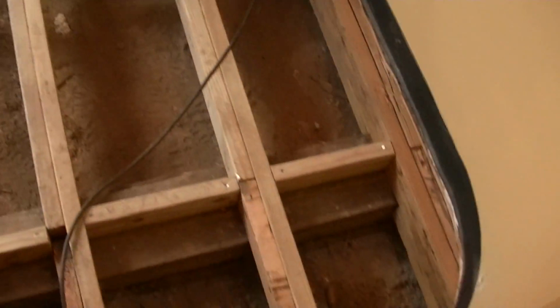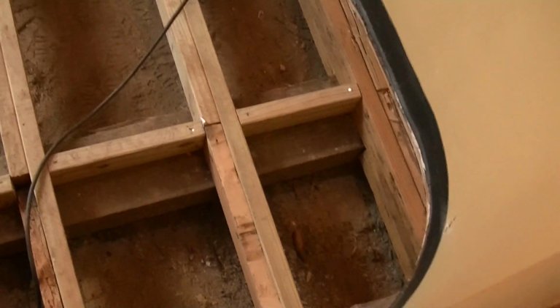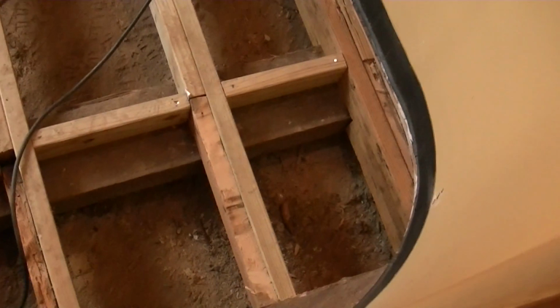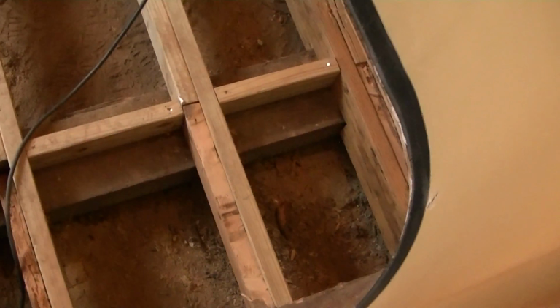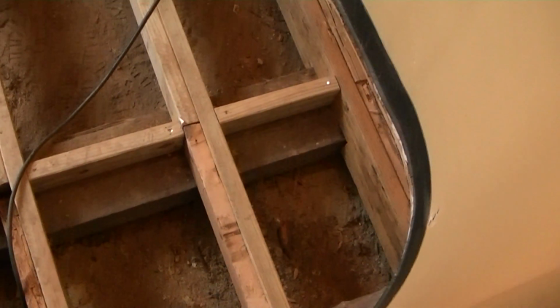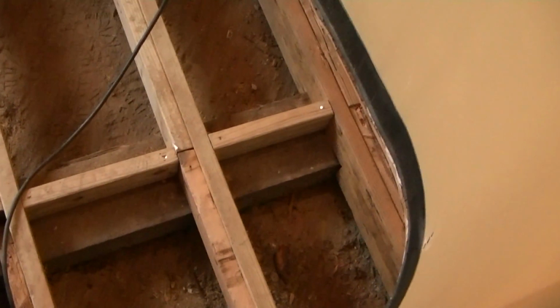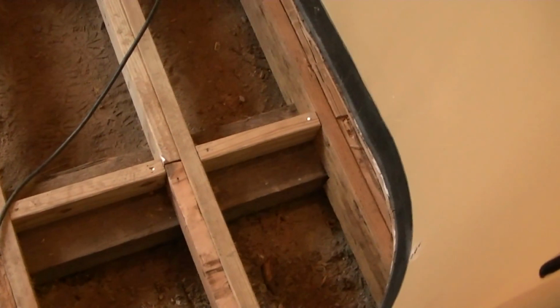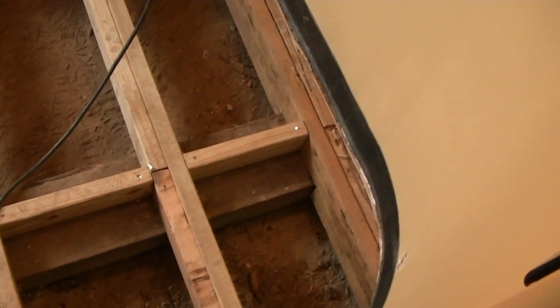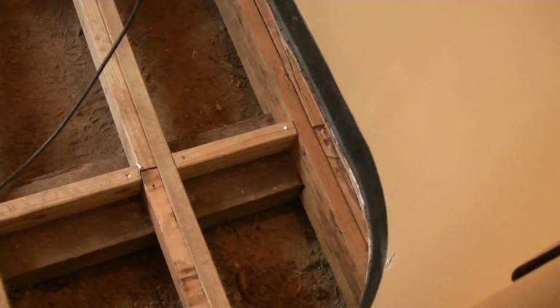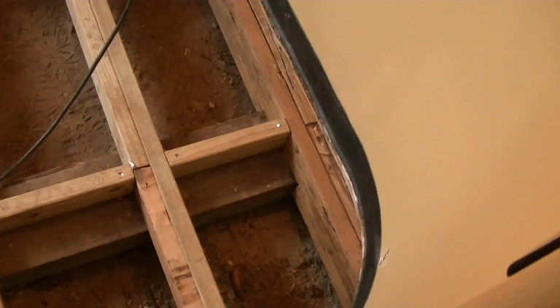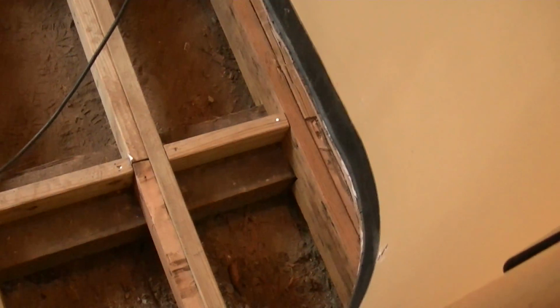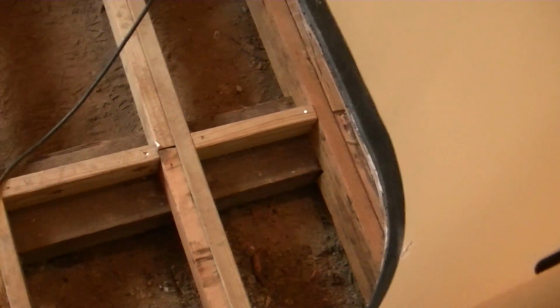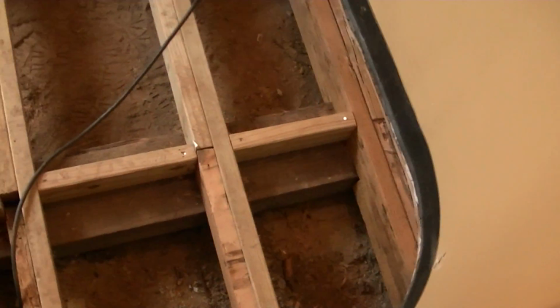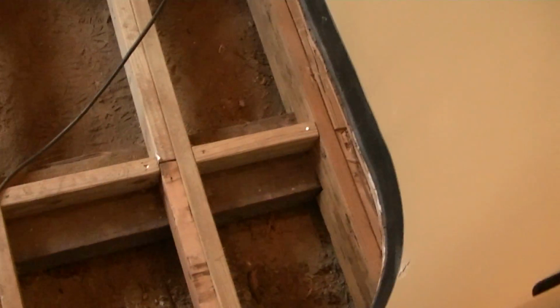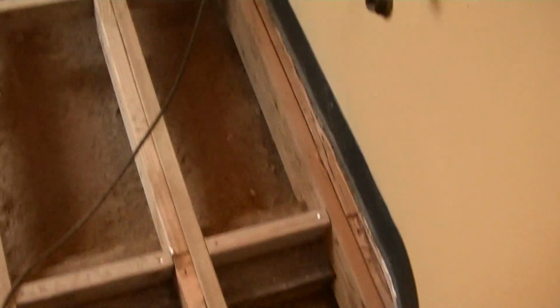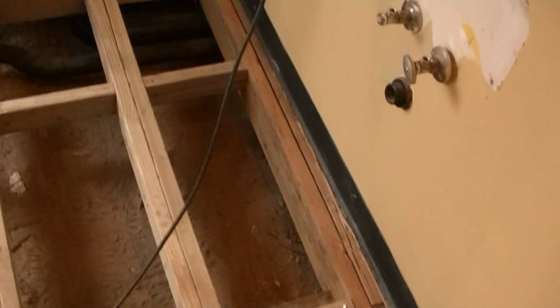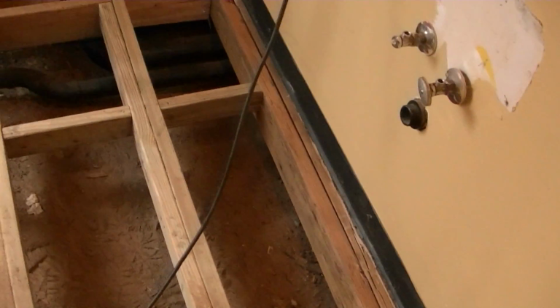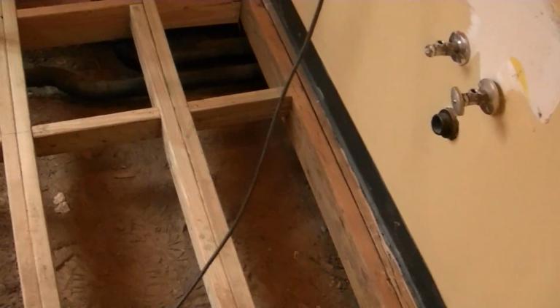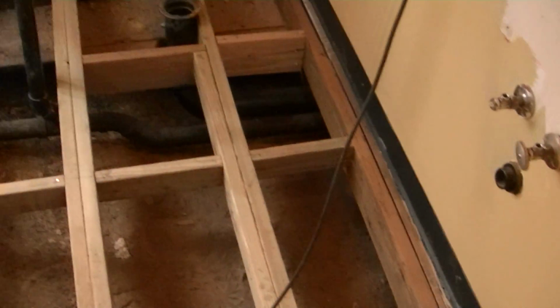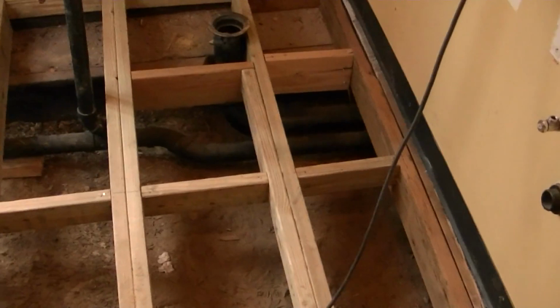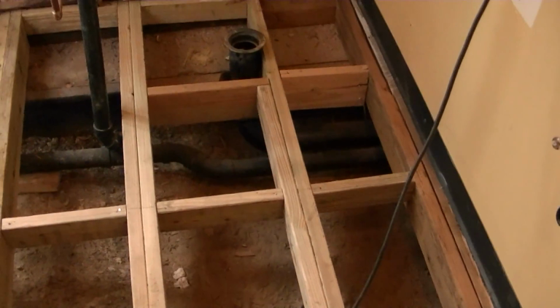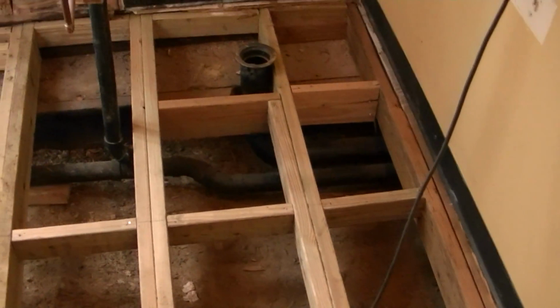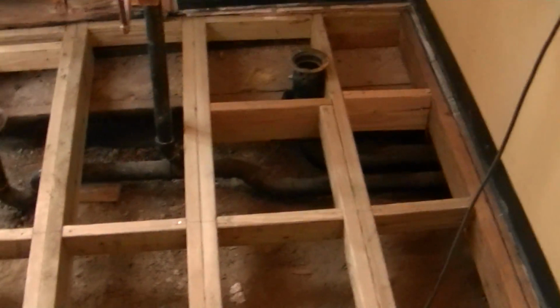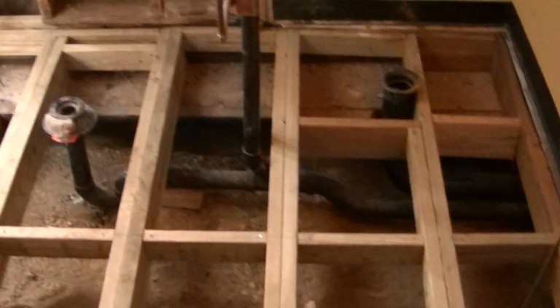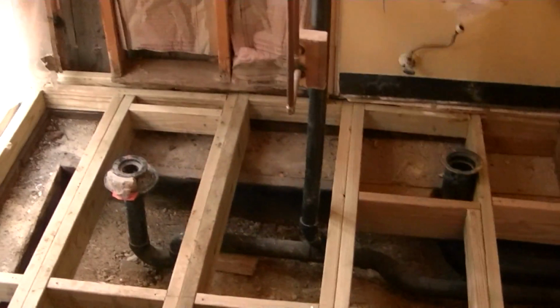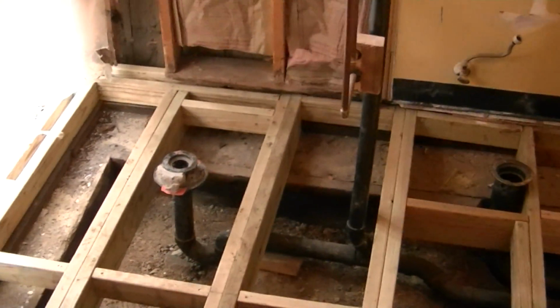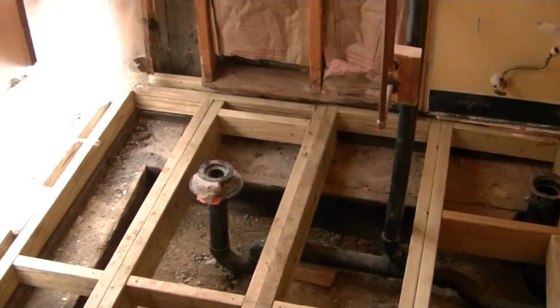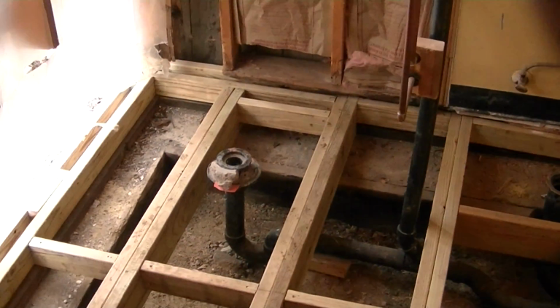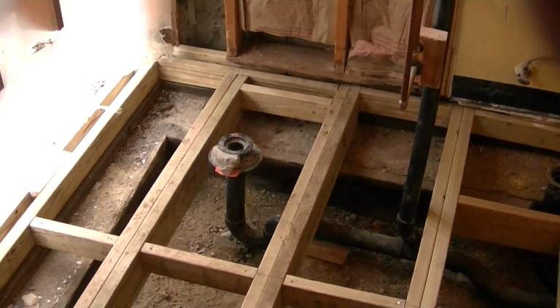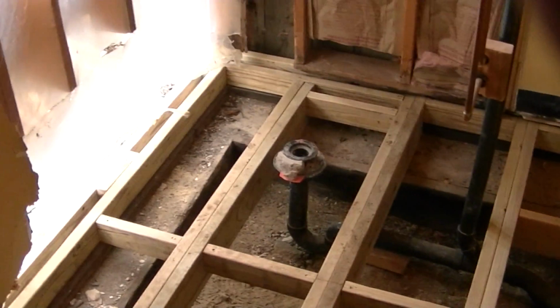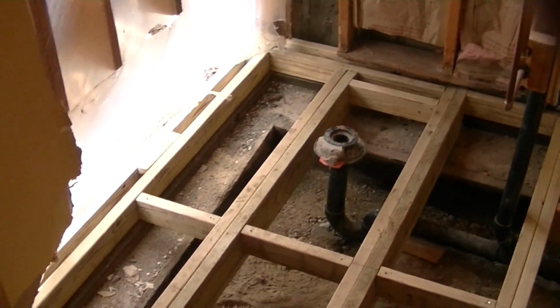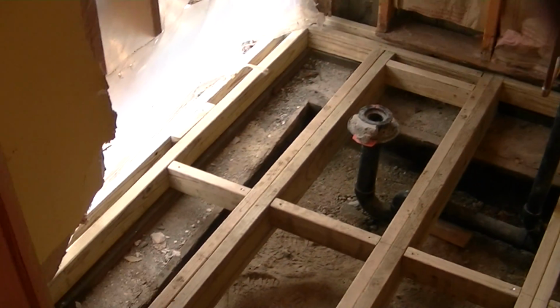Seamed it all up over here. Used 2x6's, cut them out. Doubled them up with 2x4. Everything's pressure treated.